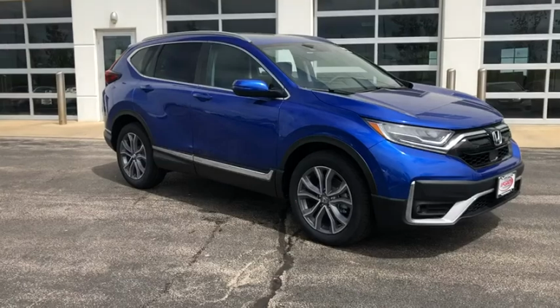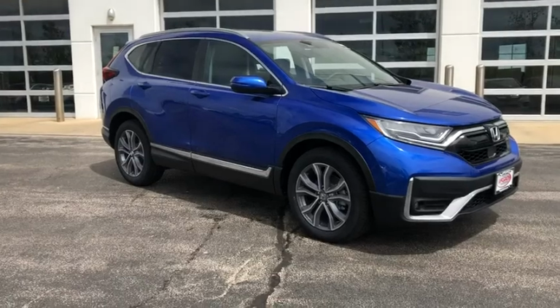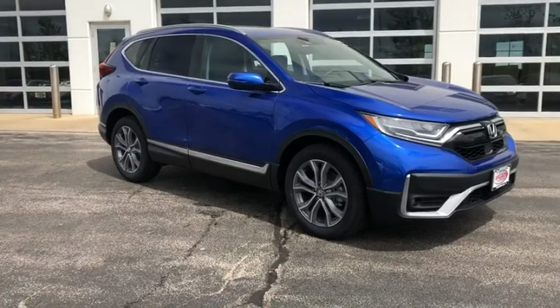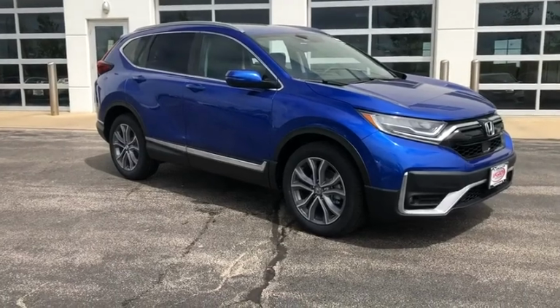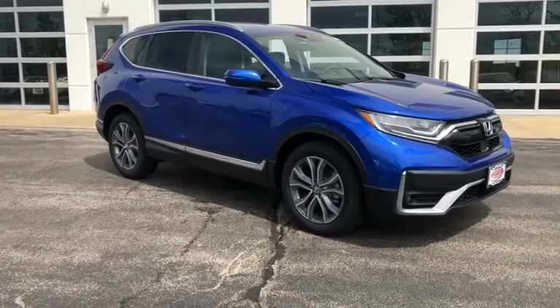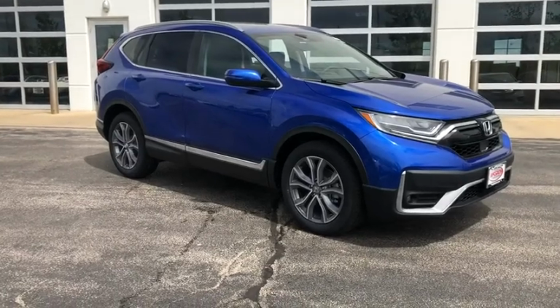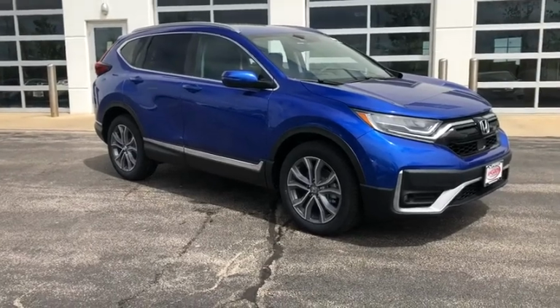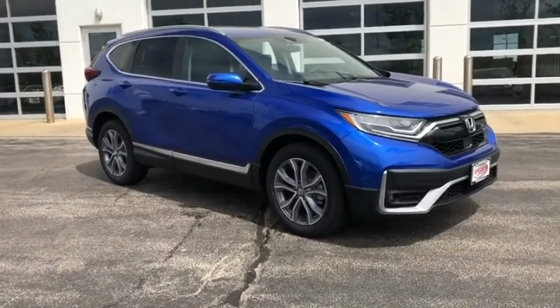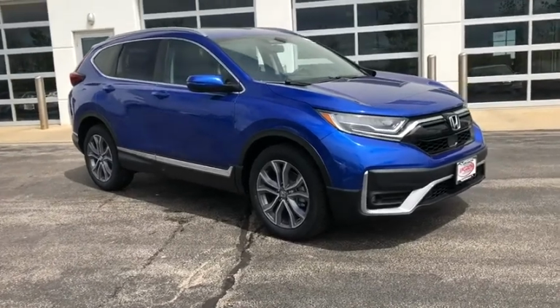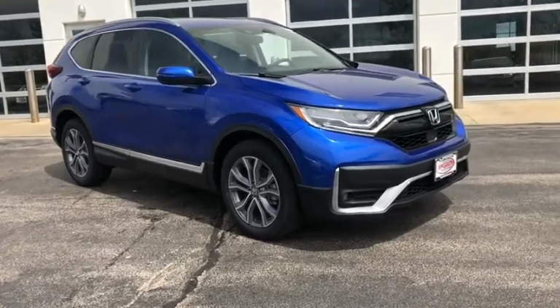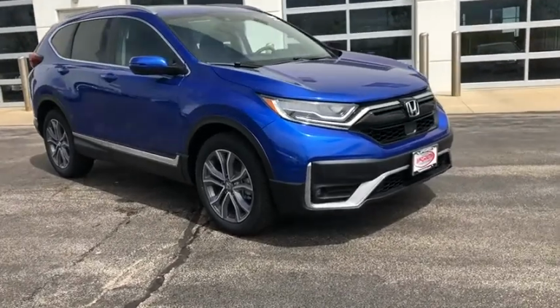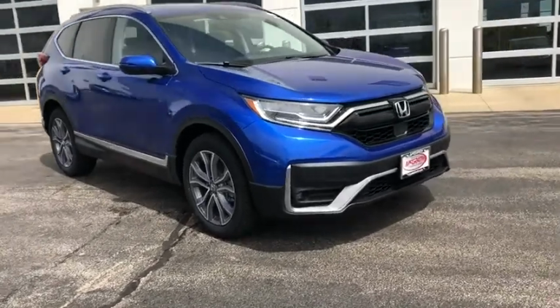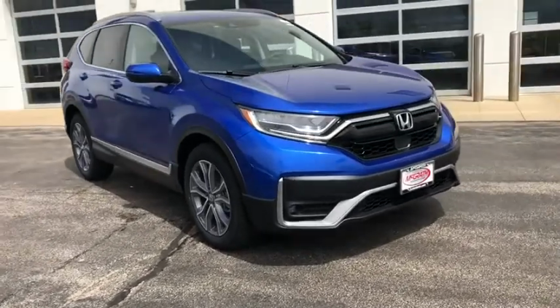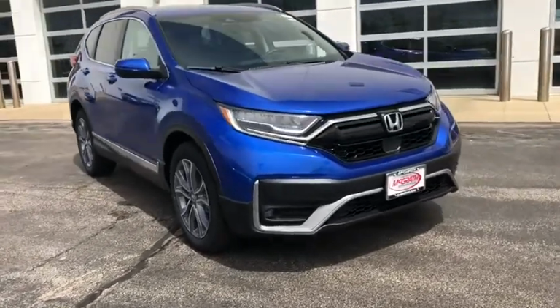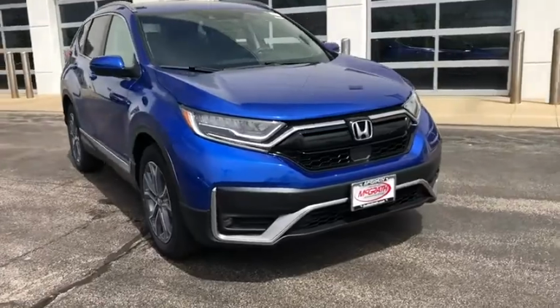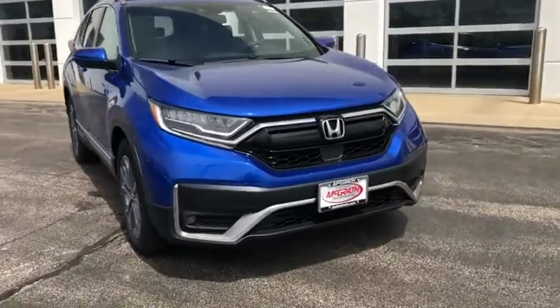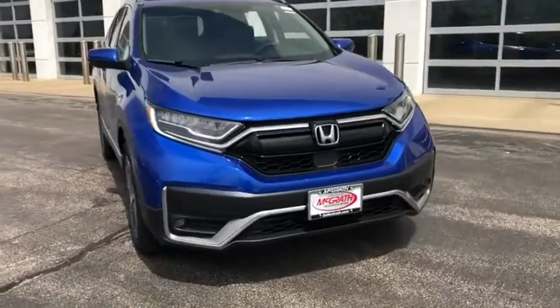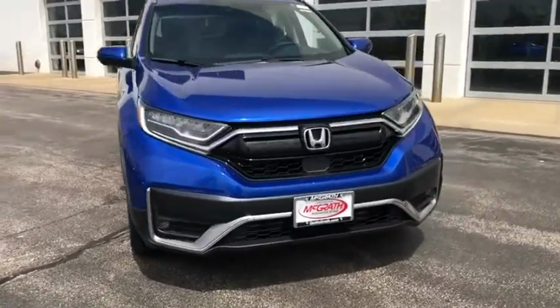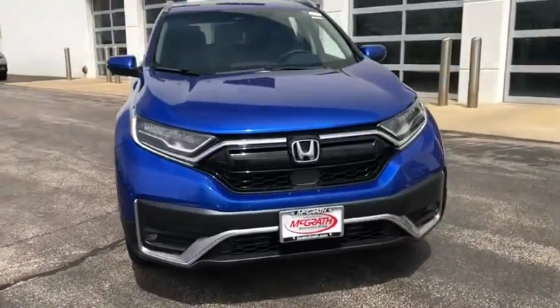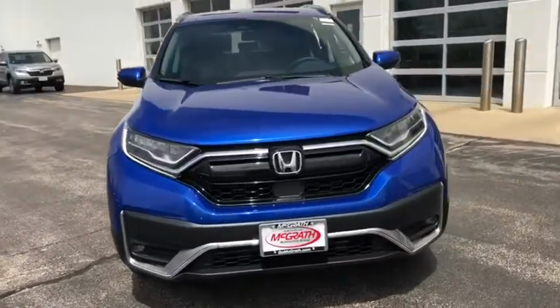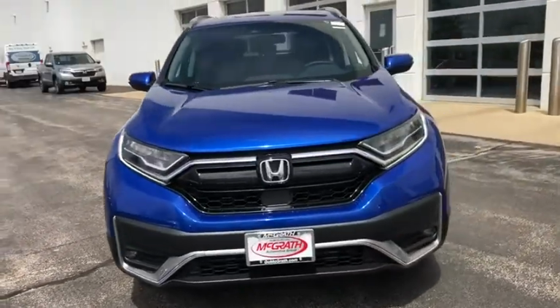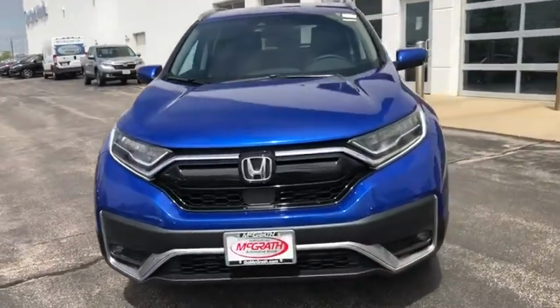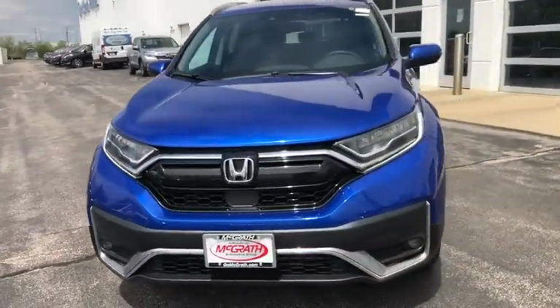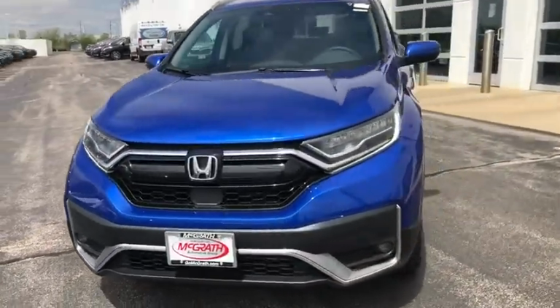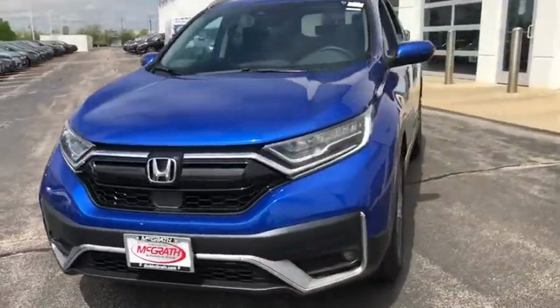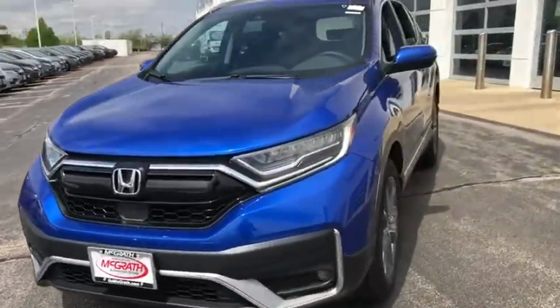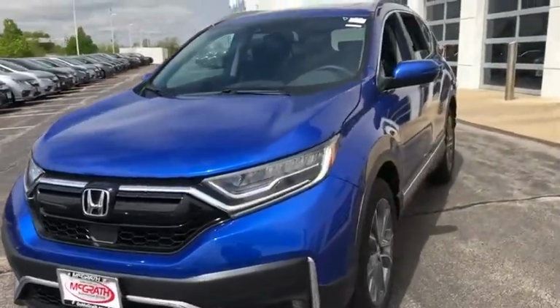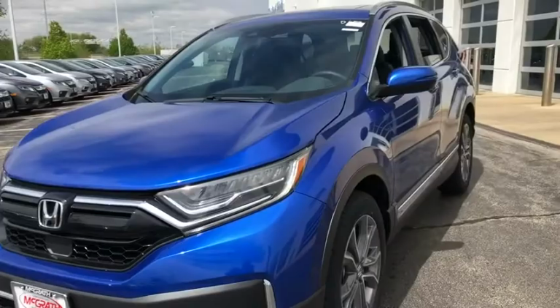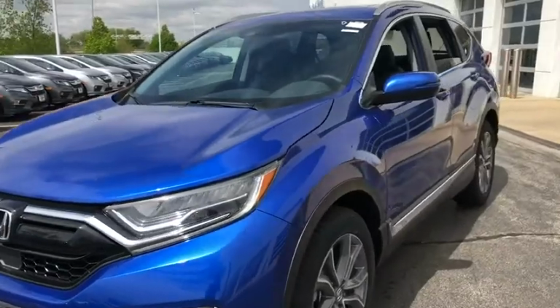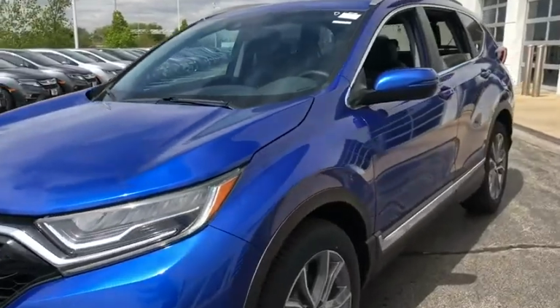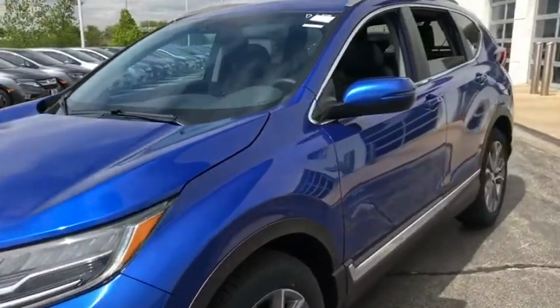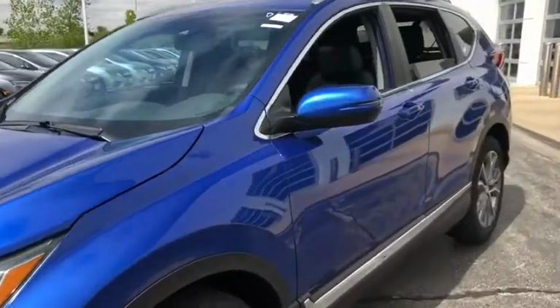We are pleased to show you the 2020 Honda CR-V — a top recommended vehicle because of its car-like driving manners, good value, cool technology, and comfy interior.